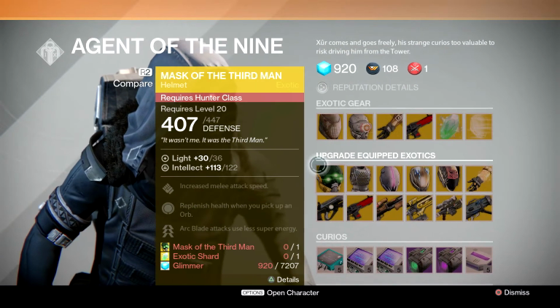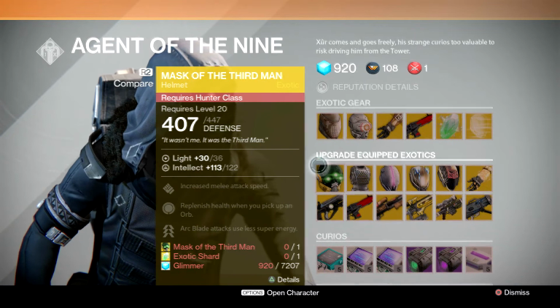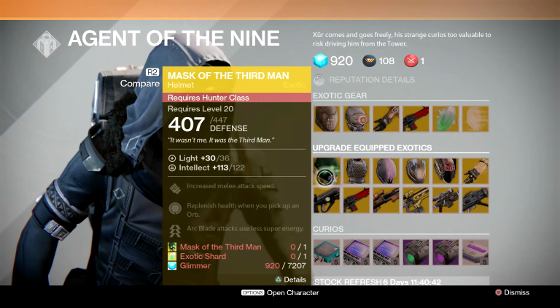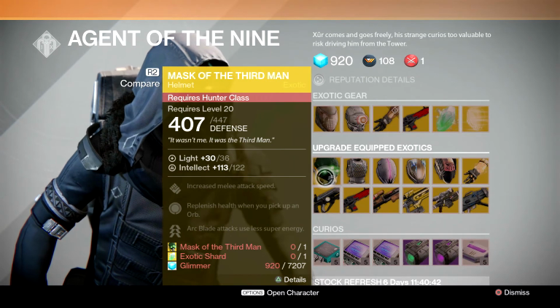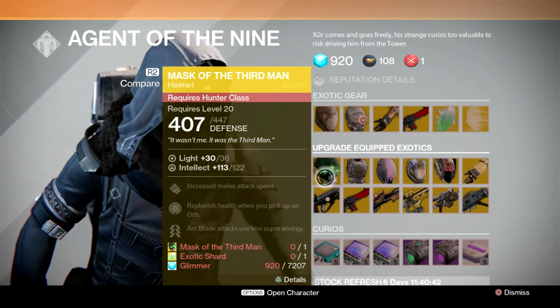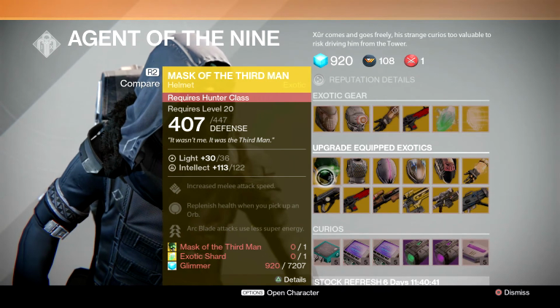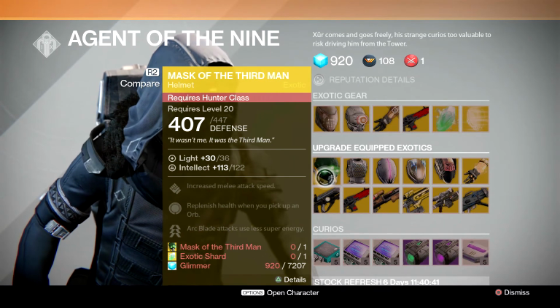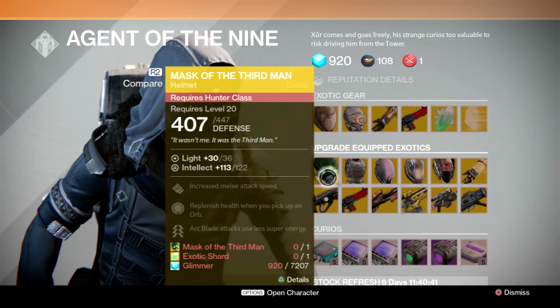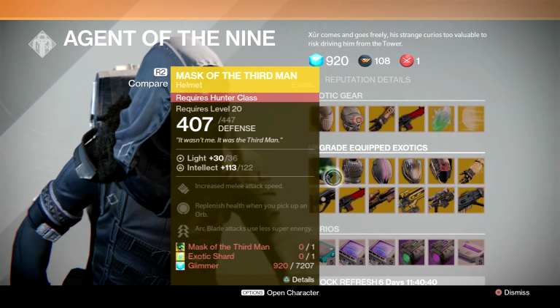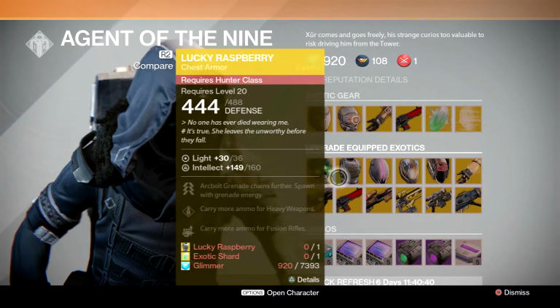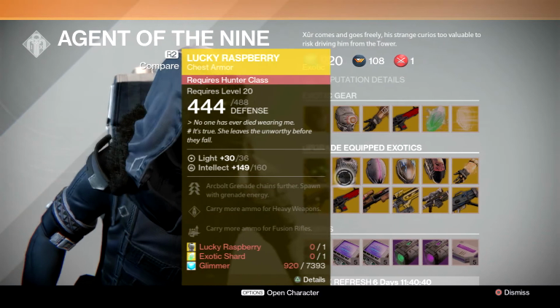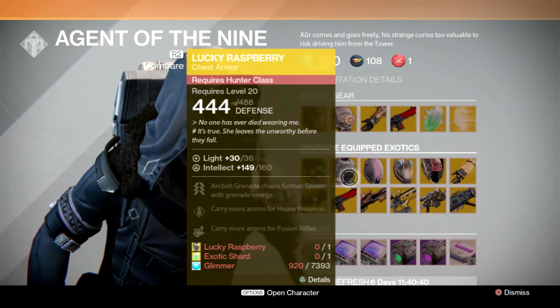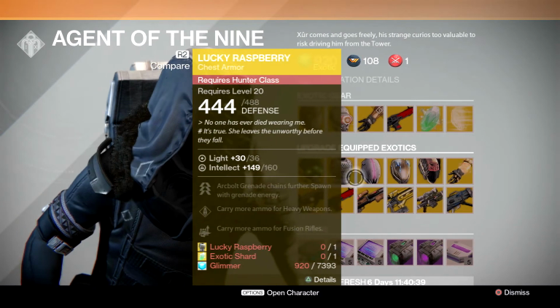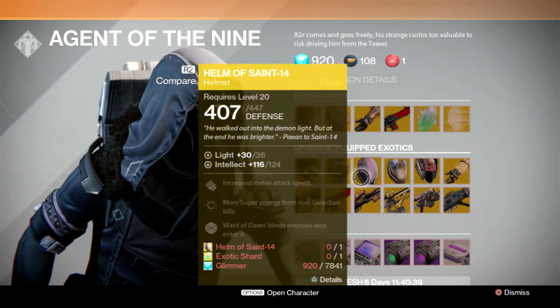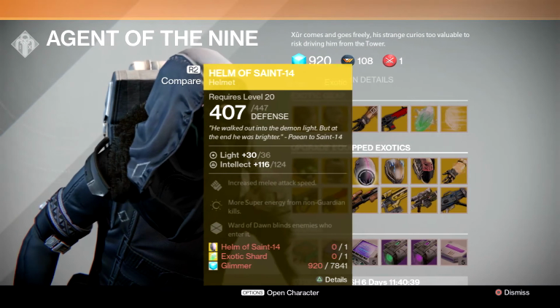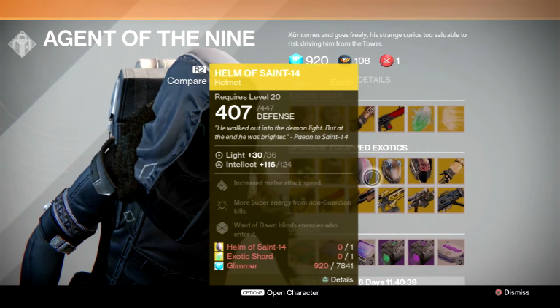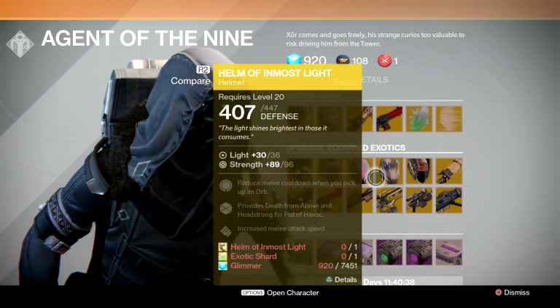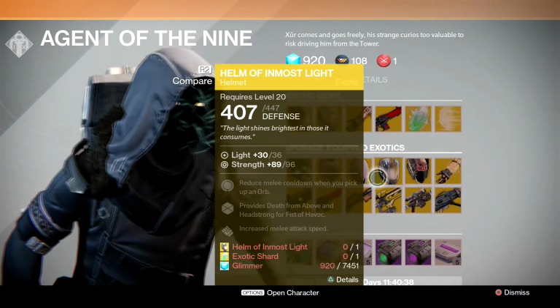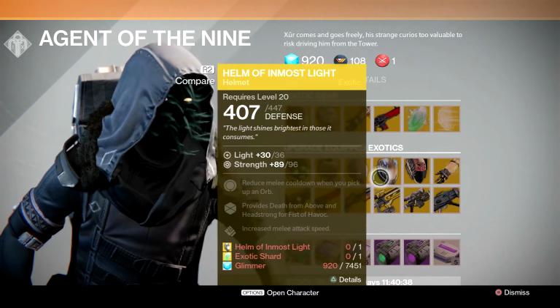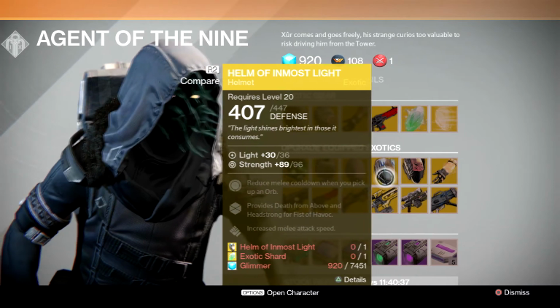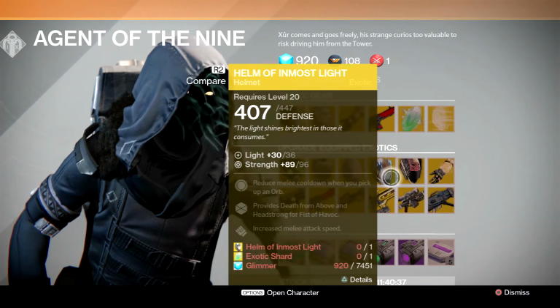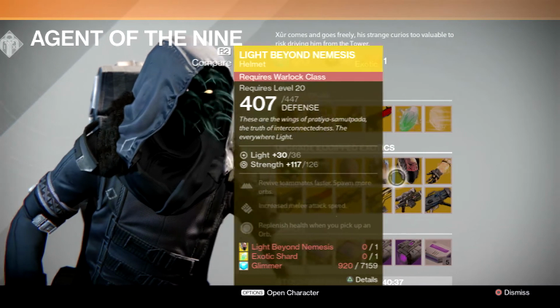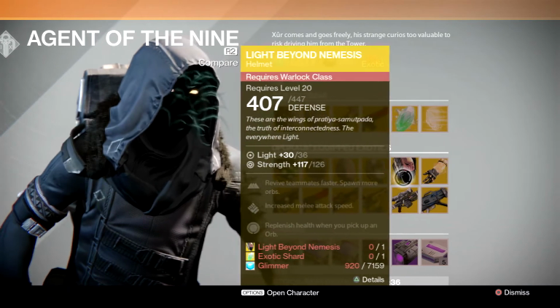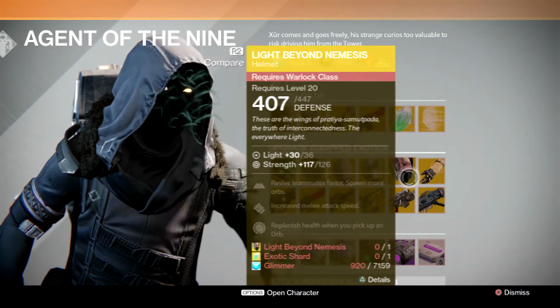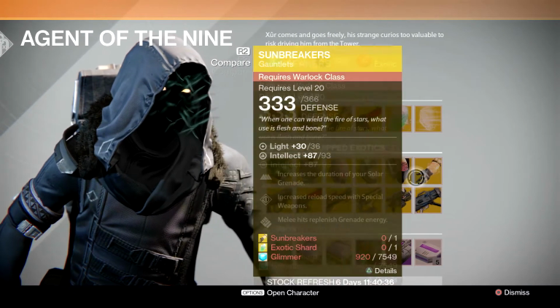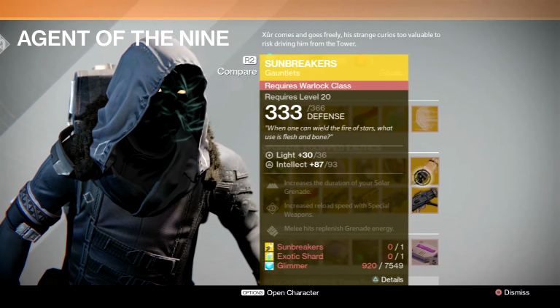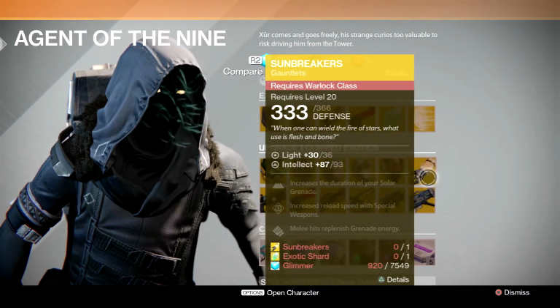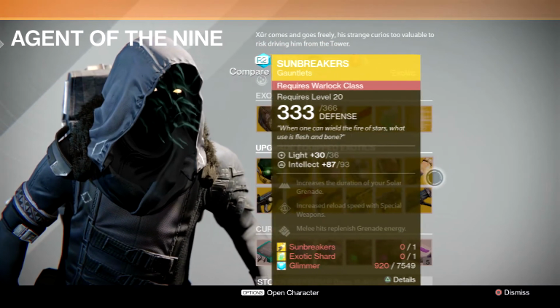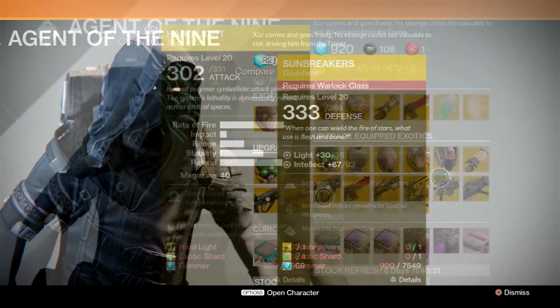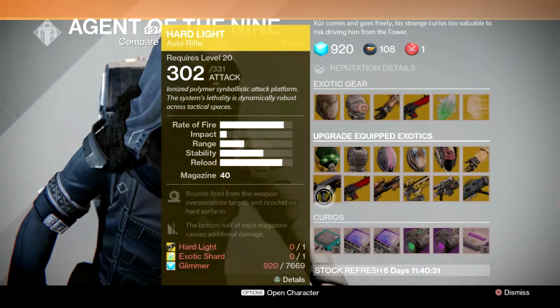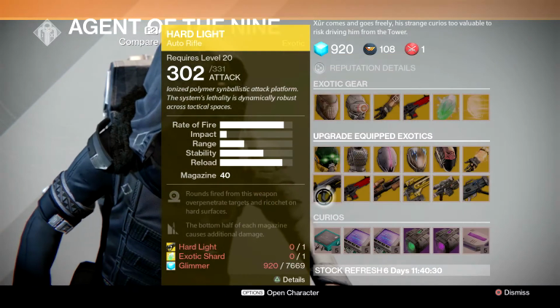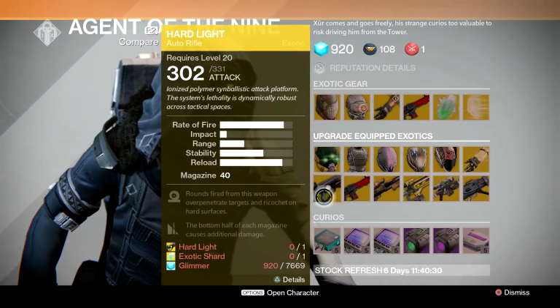The upgrade items this week are going to be the Mask of the Third Man — the Hunter version — the Lucky Raspberry, the Helm of Saint-14, the Helm of the Inmost Light, the Light Beyond Nemesis, and the Sunbreakers.